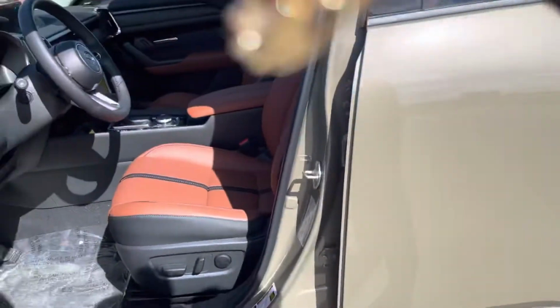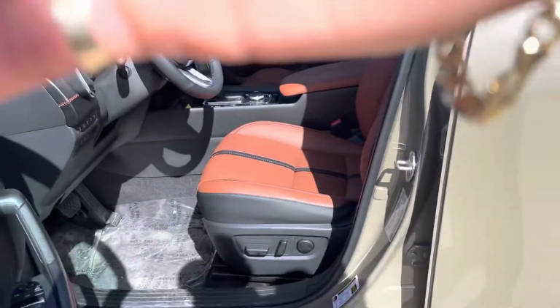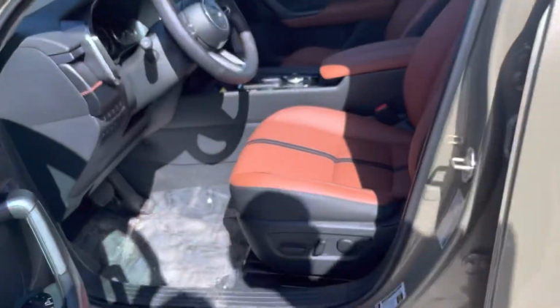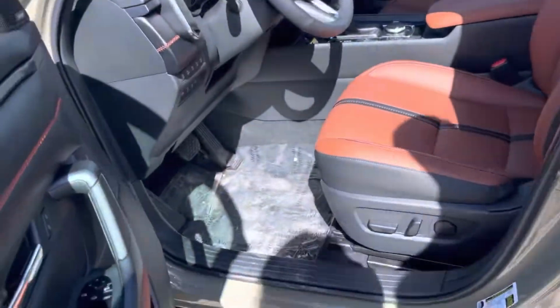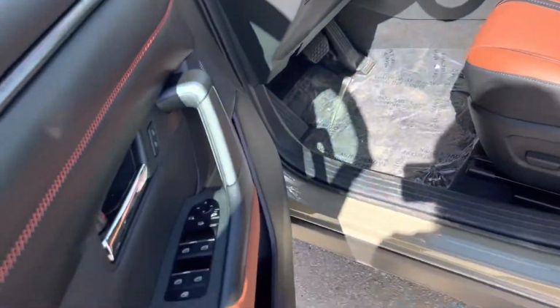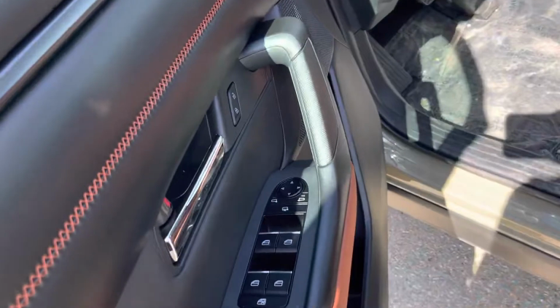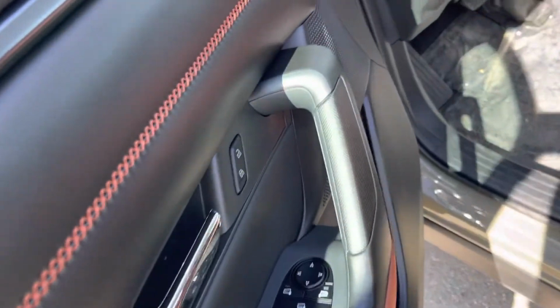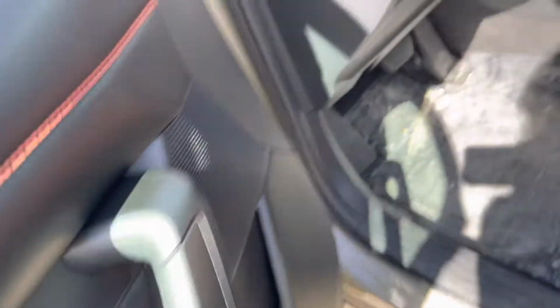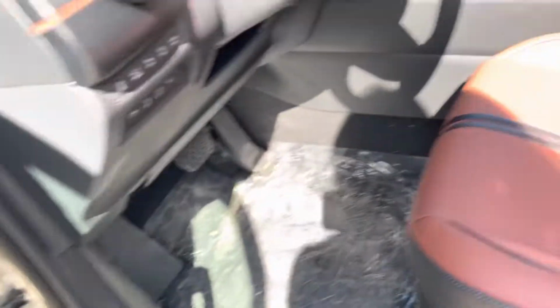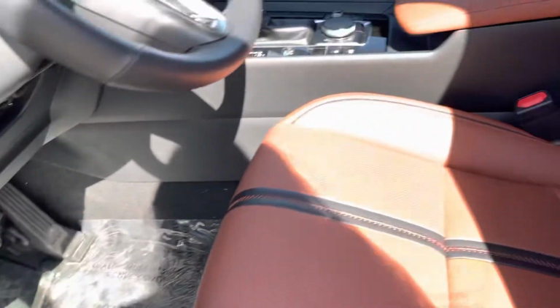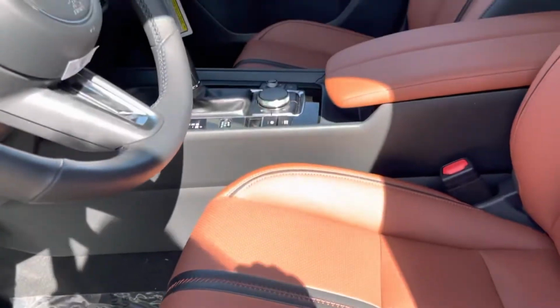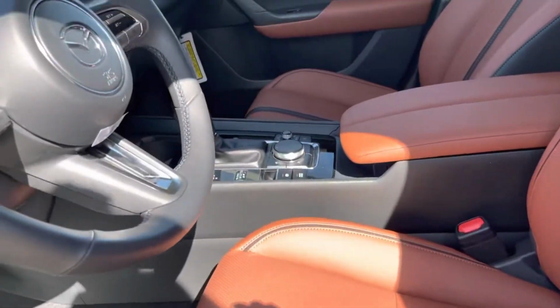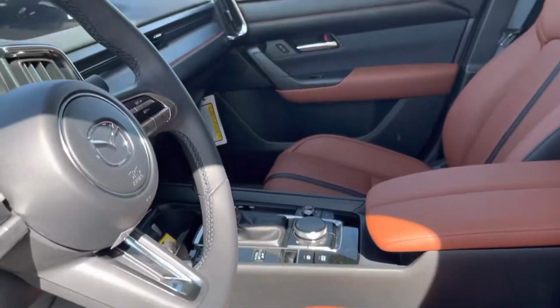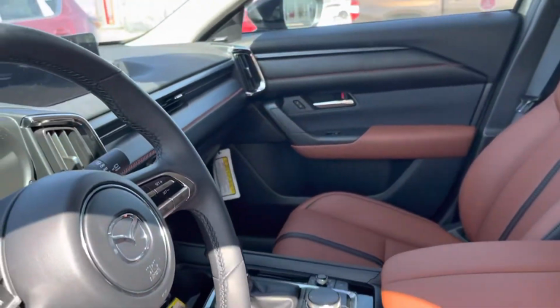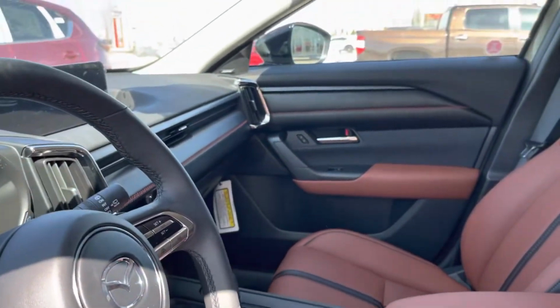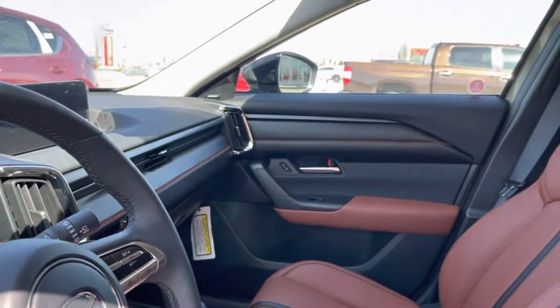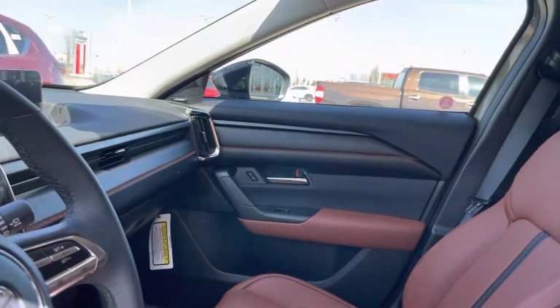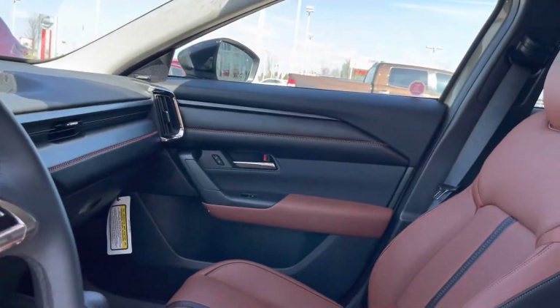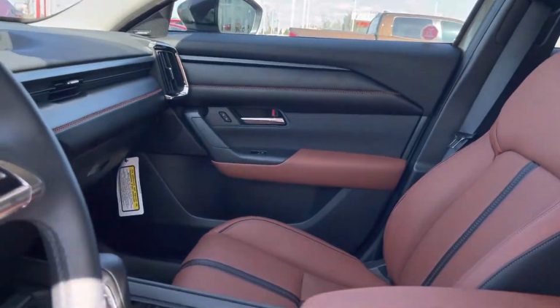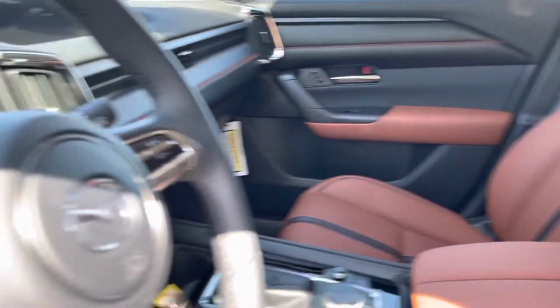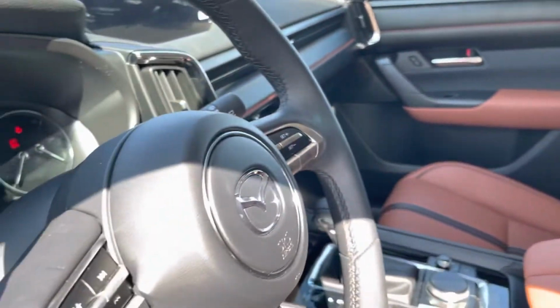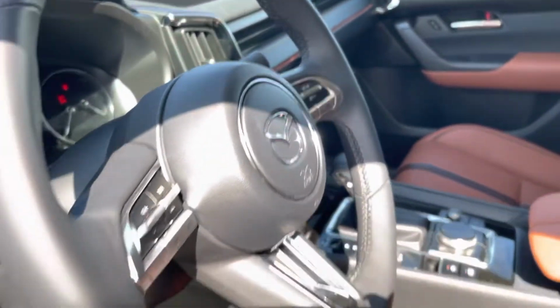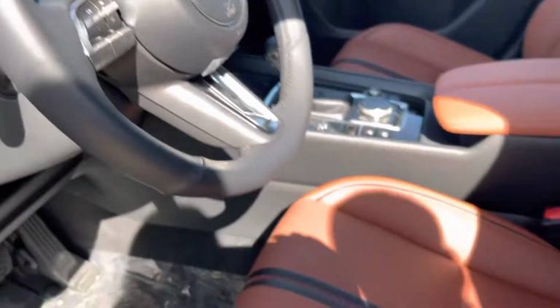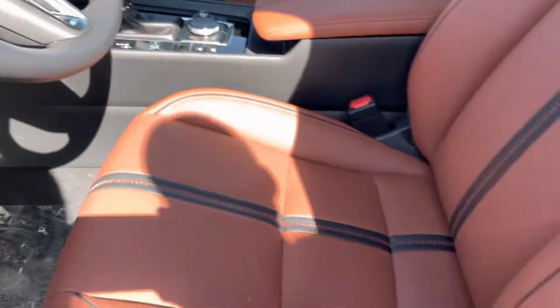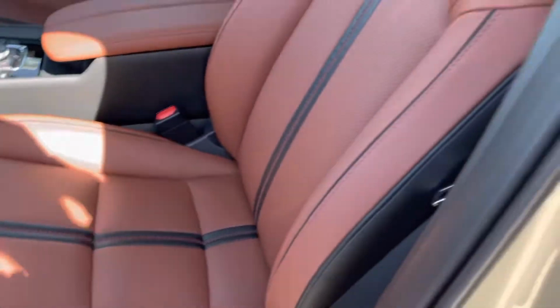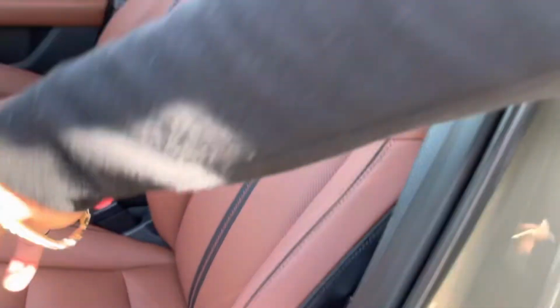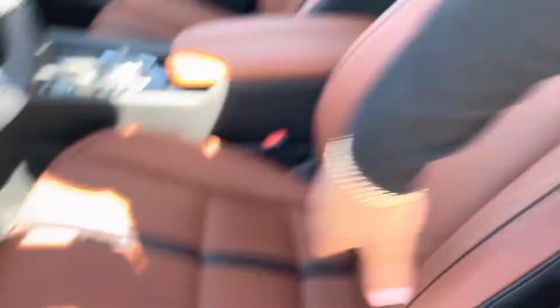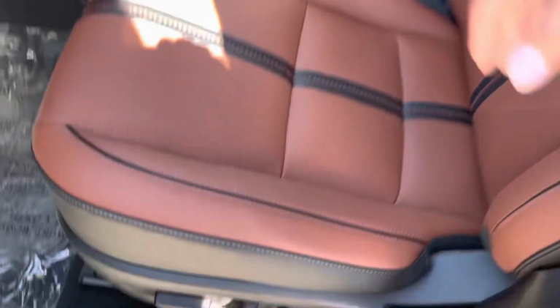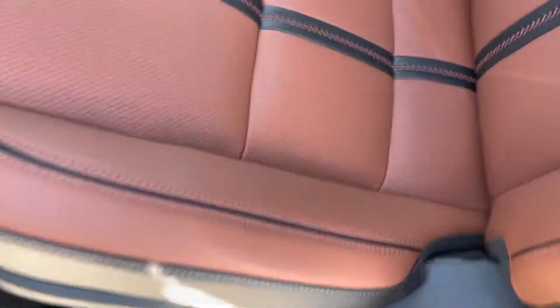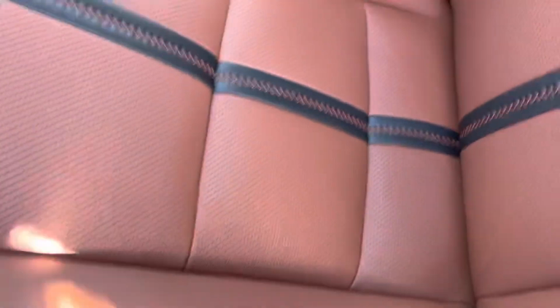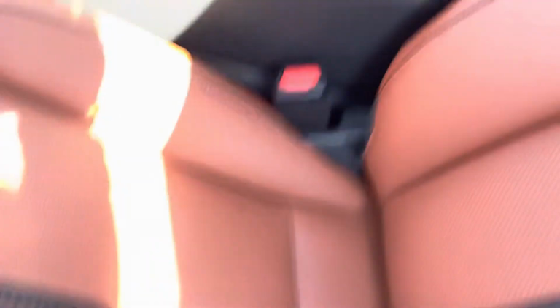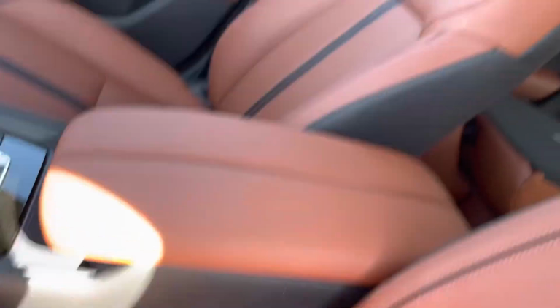Now, check this beautiful interior out. Mazda's never come out with this type of interior before — they were using older generation screens in the 2019, 2020, and 2021 models. Now, boom, as you can see, you get the terracotta interior here.